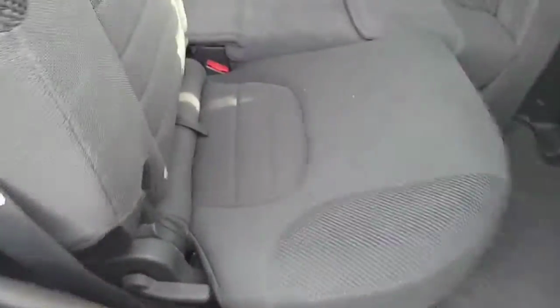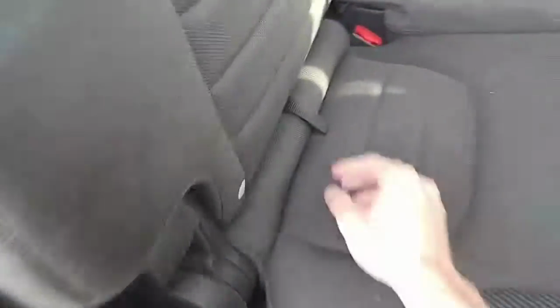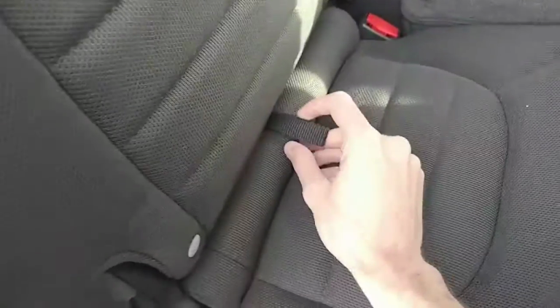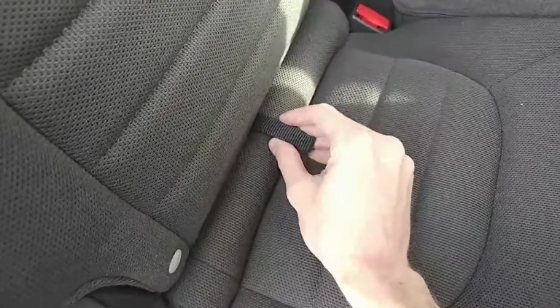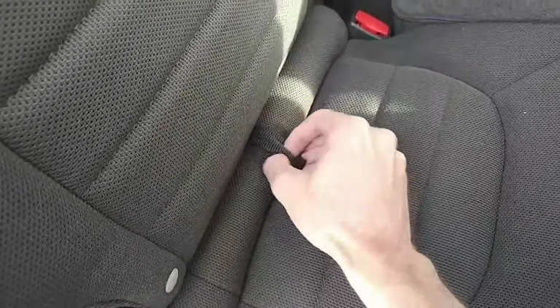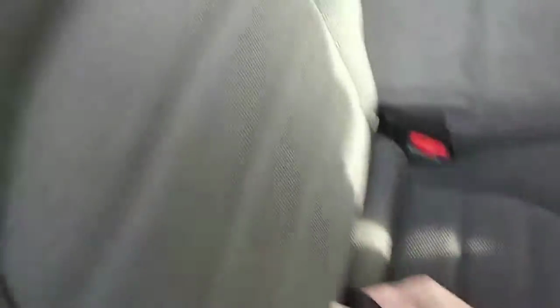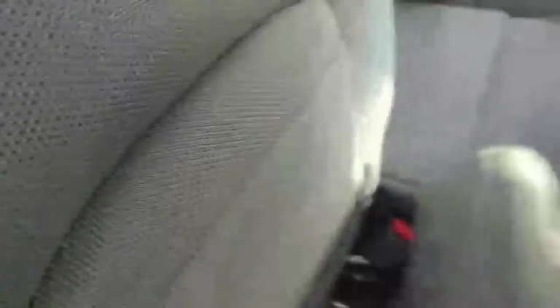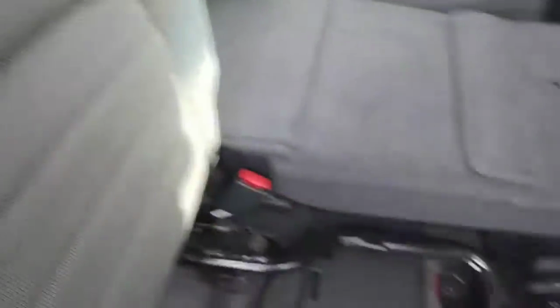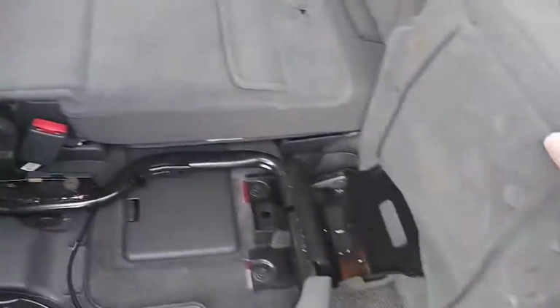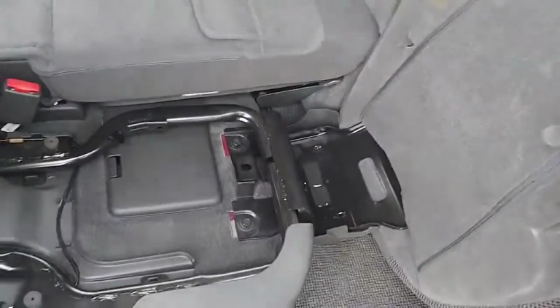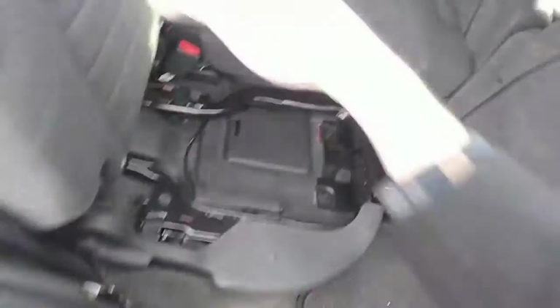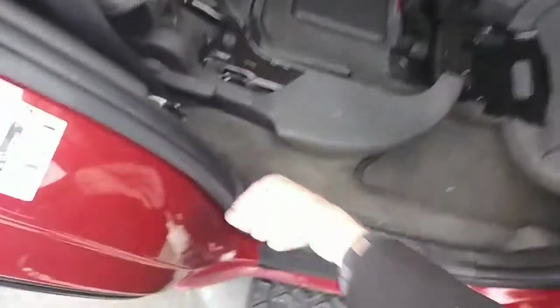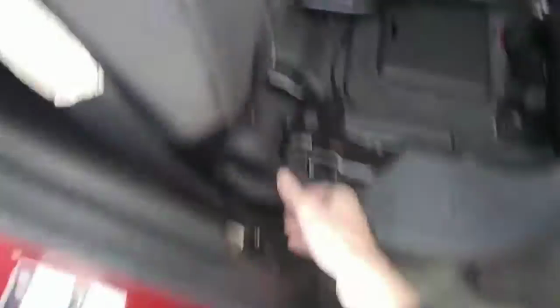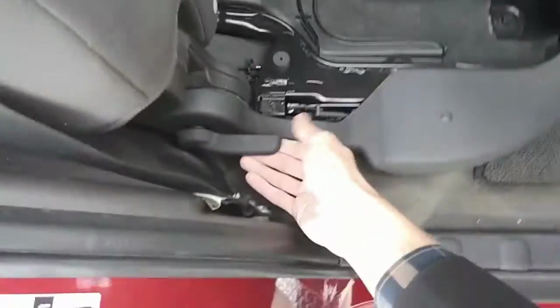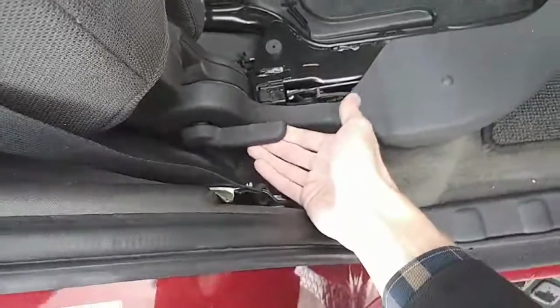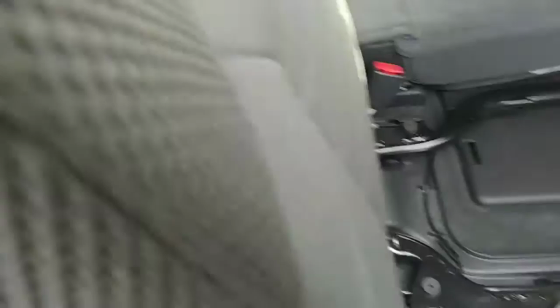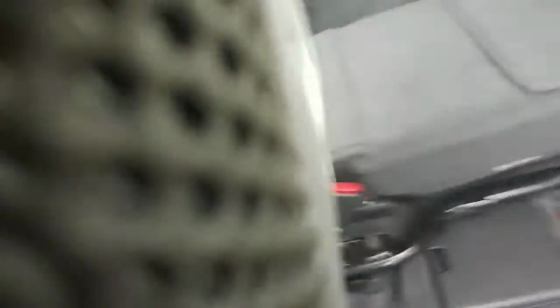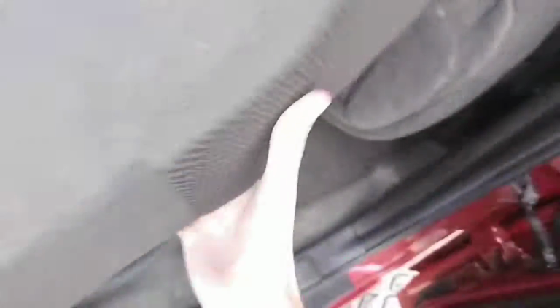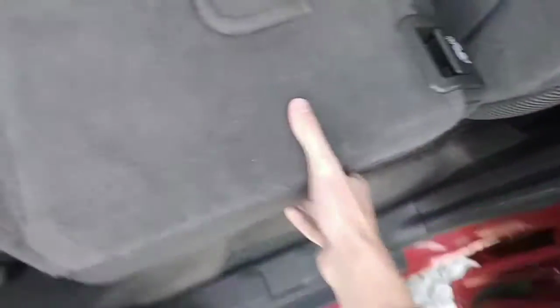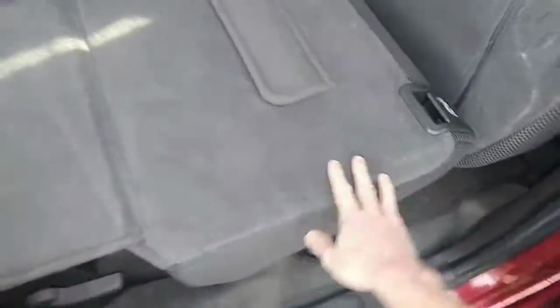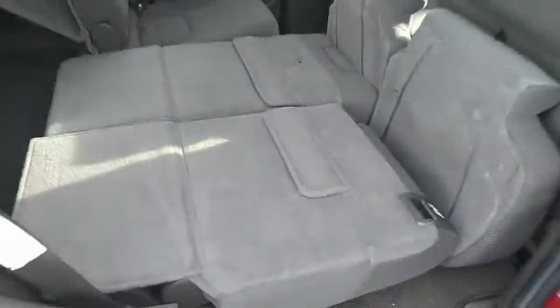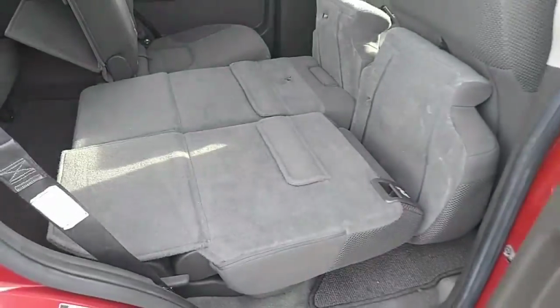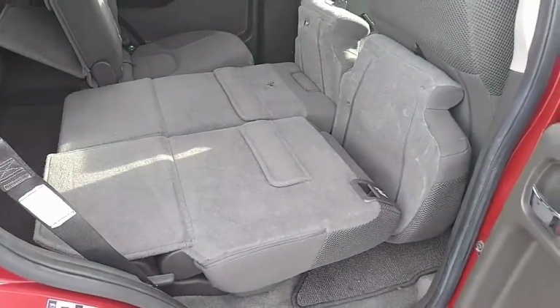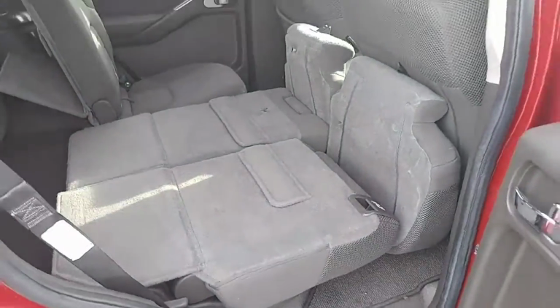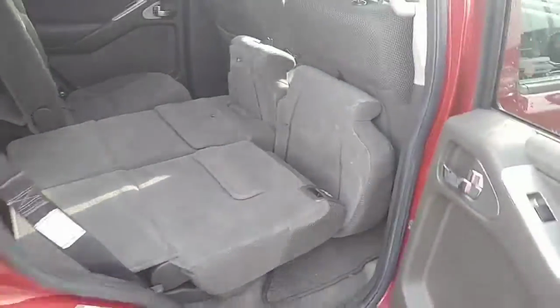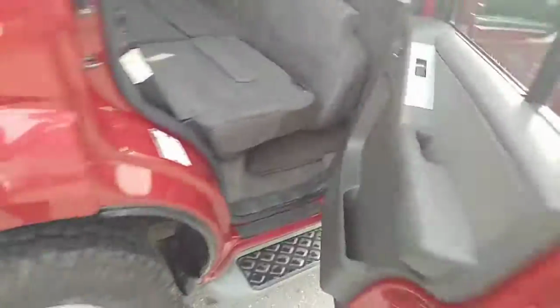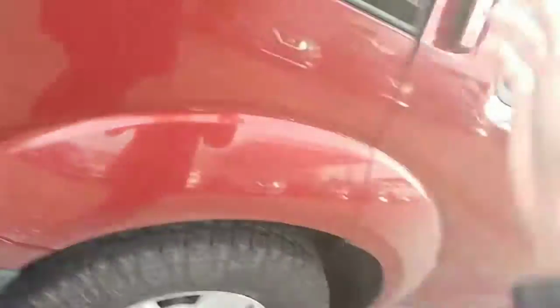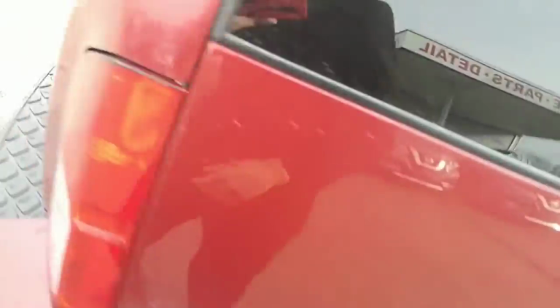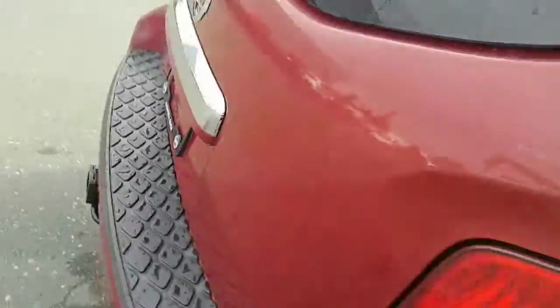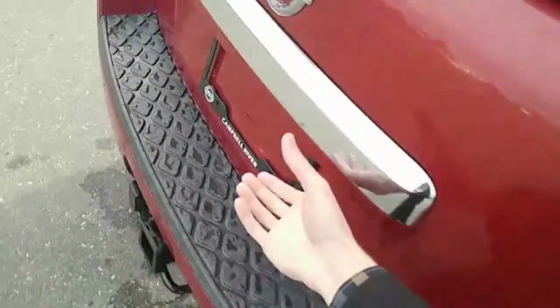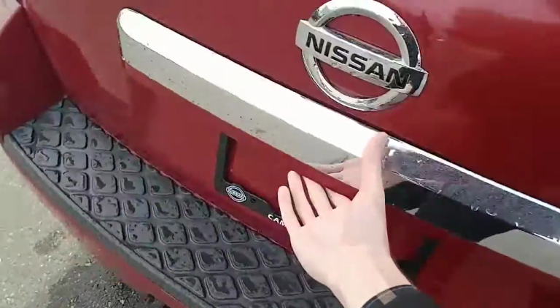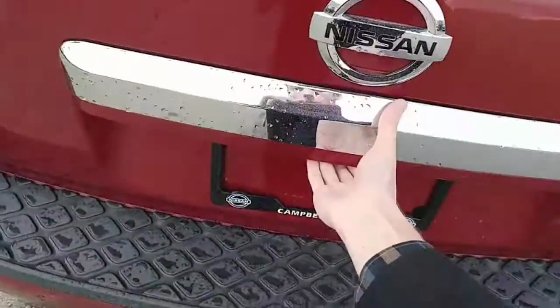The bottom of the seats fold up as well, so it actually folds down quite flat. There's a little strap down here that pops up and then a little lever down here that folds it down. So it goes down quite flat, which I thought was pretty cool. I'll show you the back real quick as well.